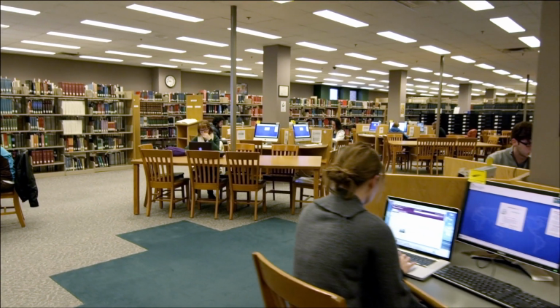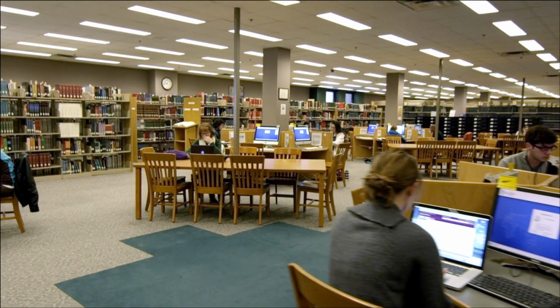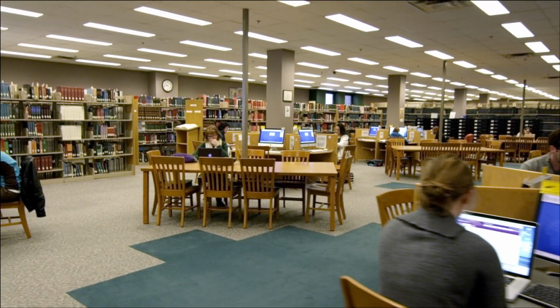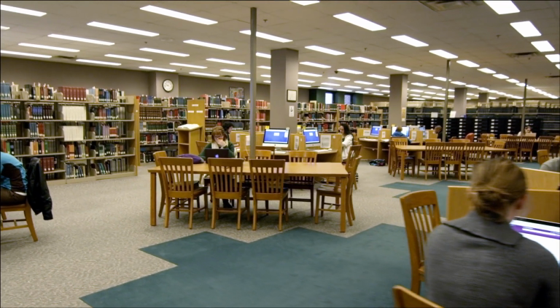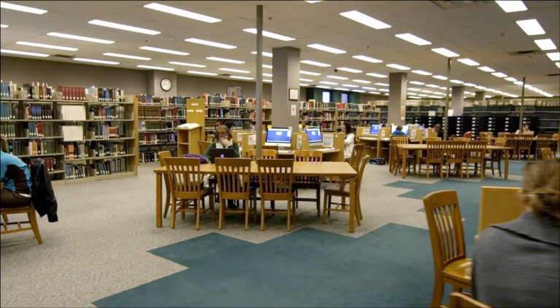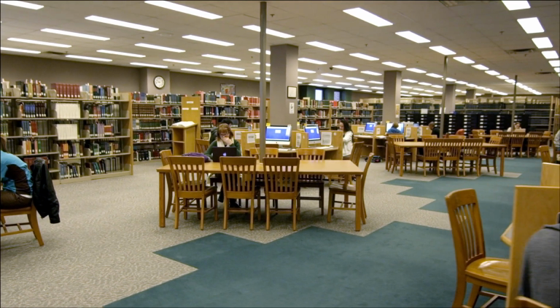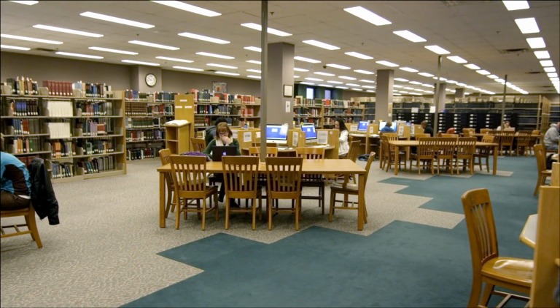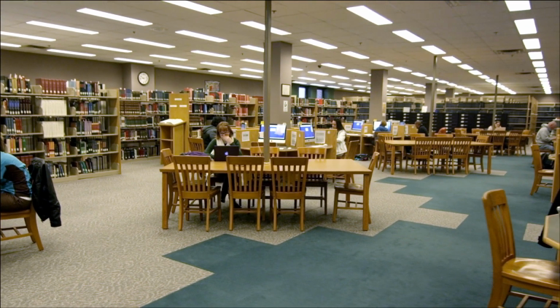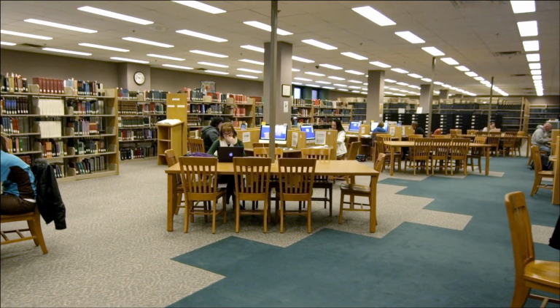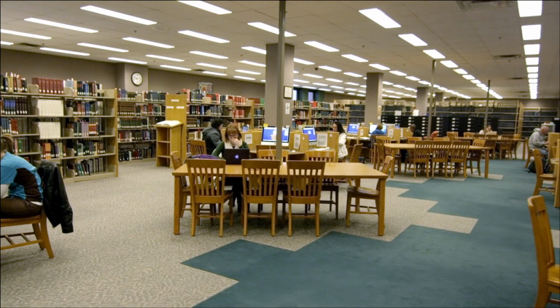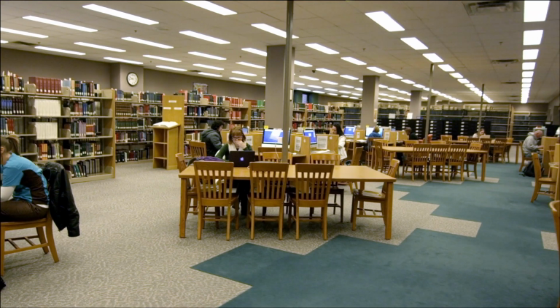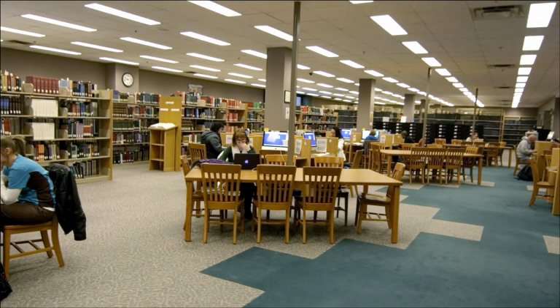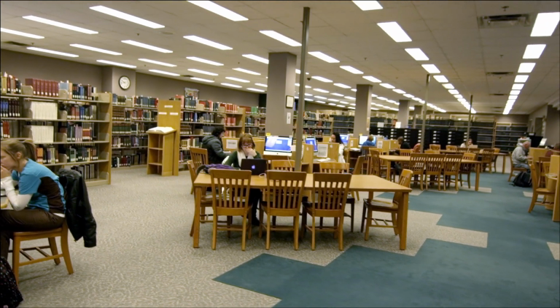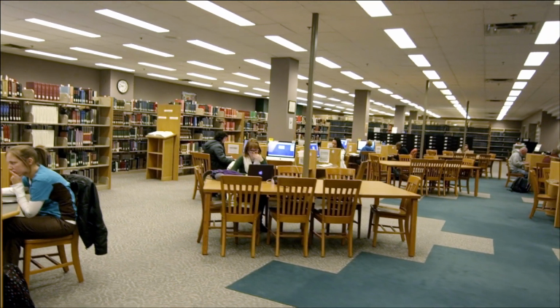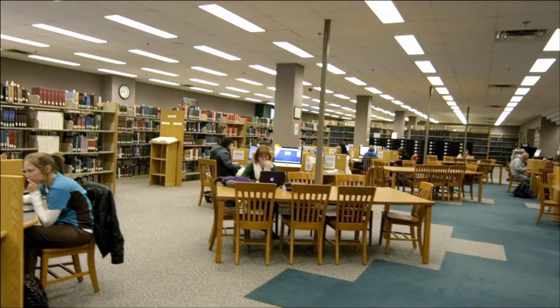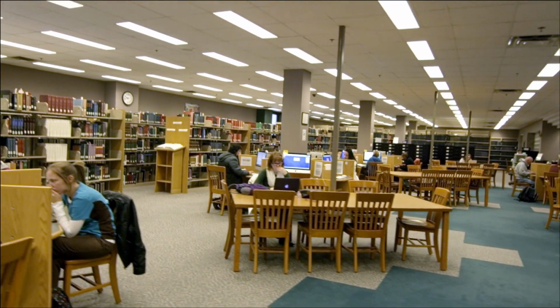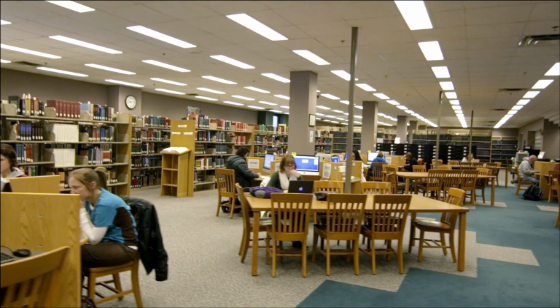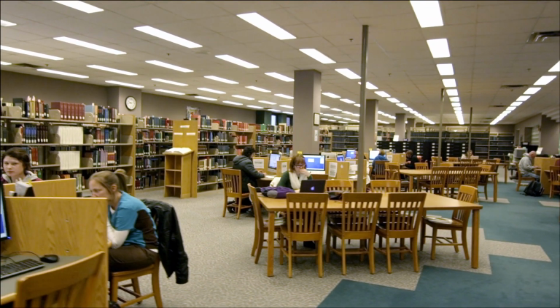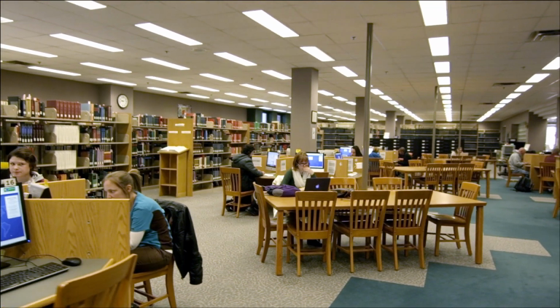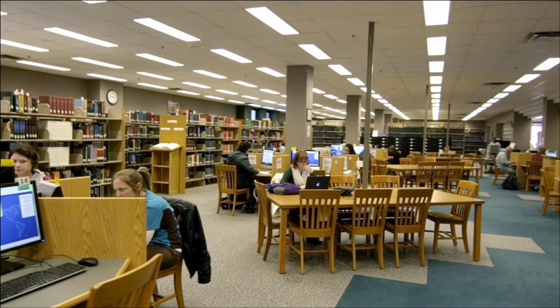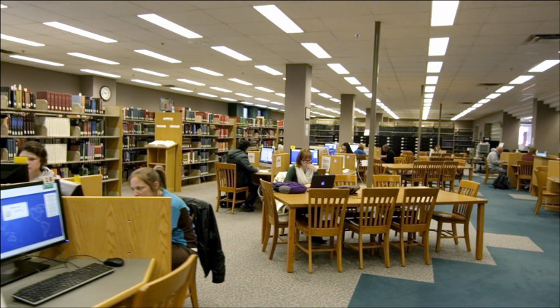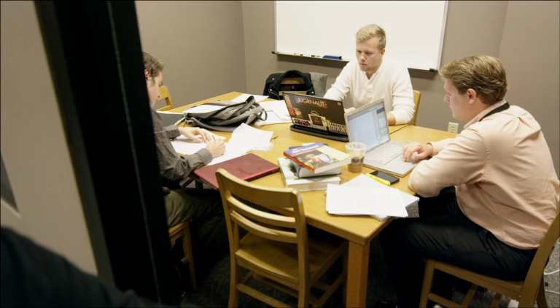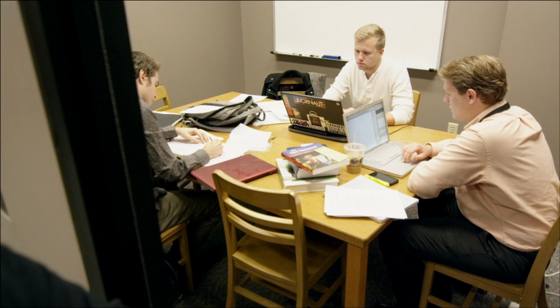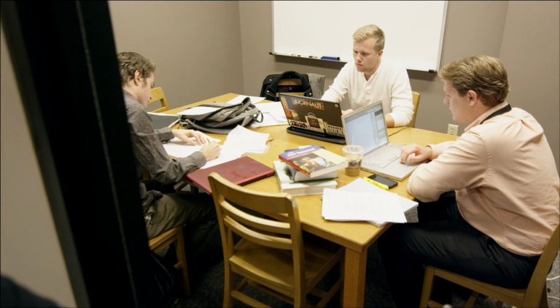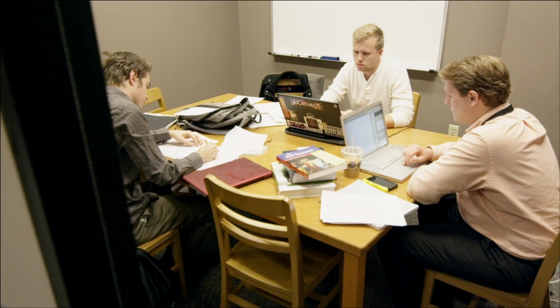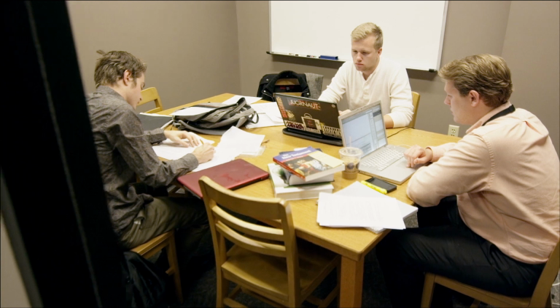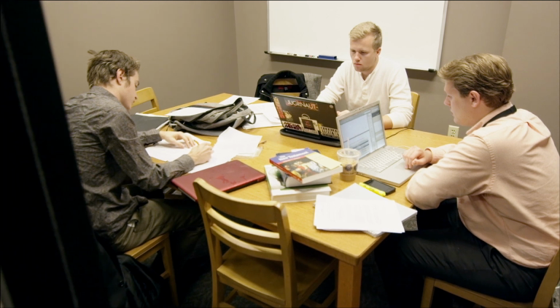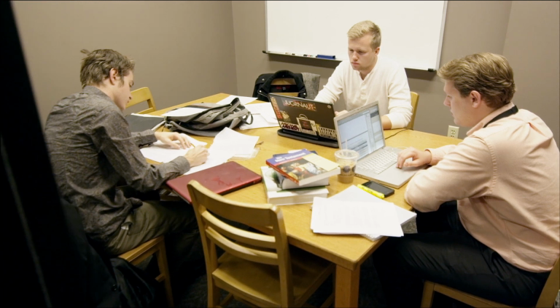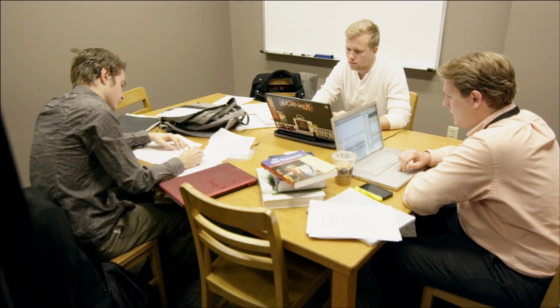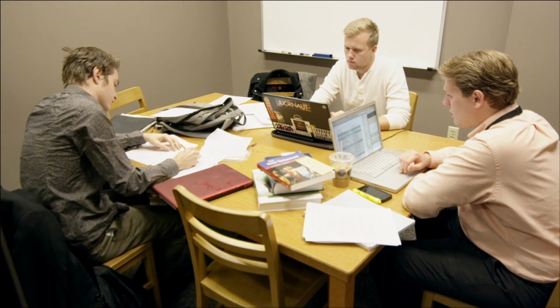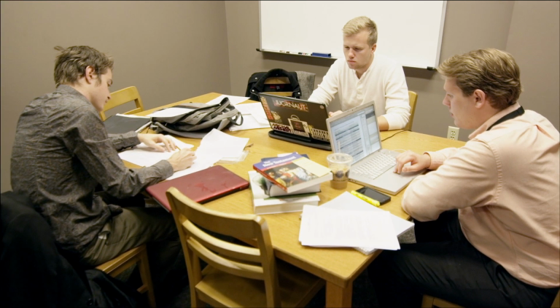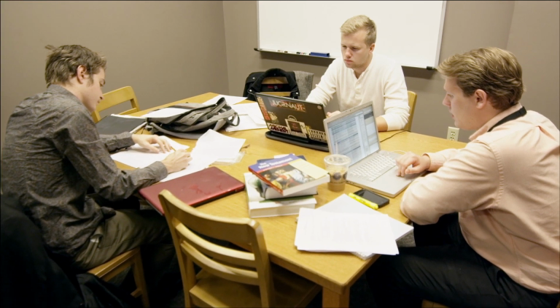With seating for 500 students, the library is a great place to read and research with wireless internet, 70 computers, group study rooms, and one-on-one help from librarians.